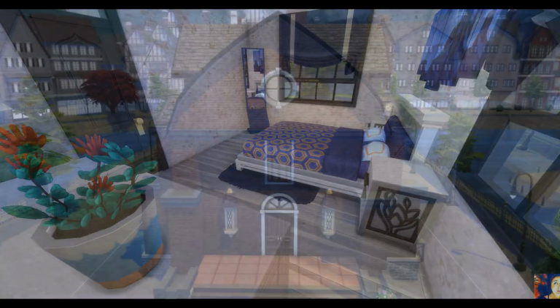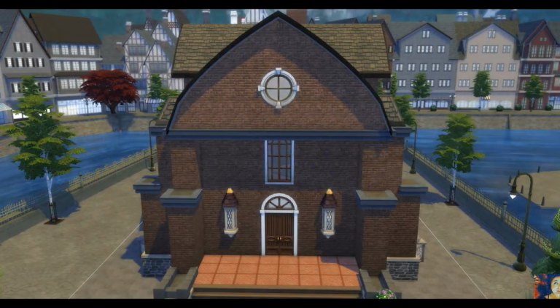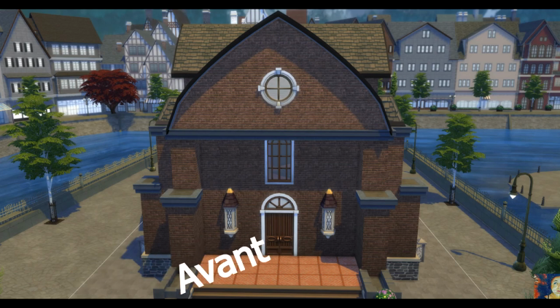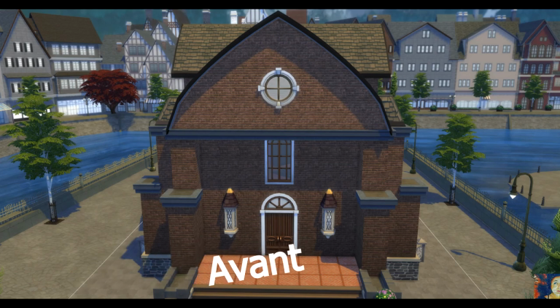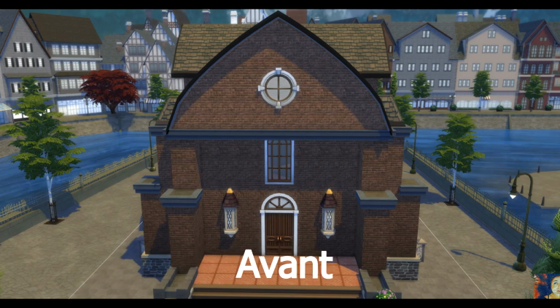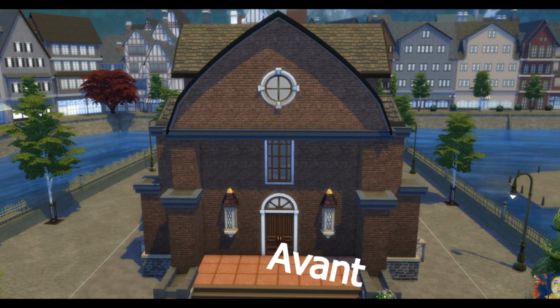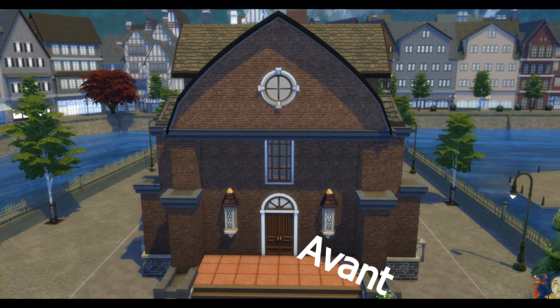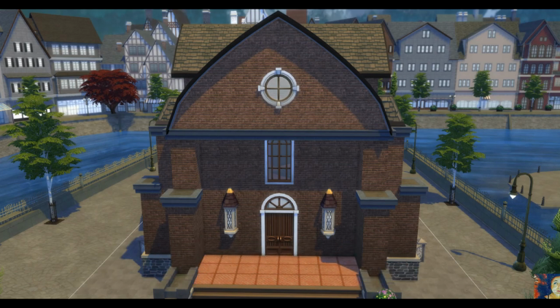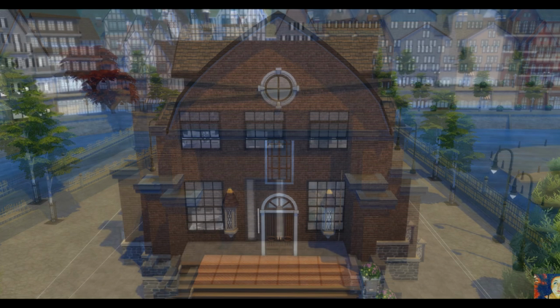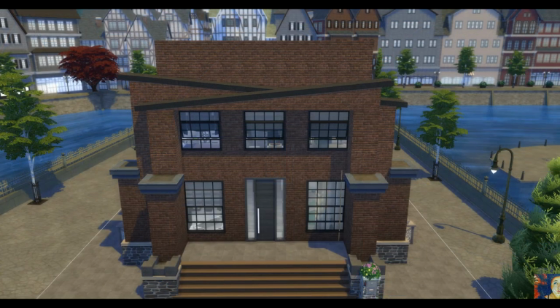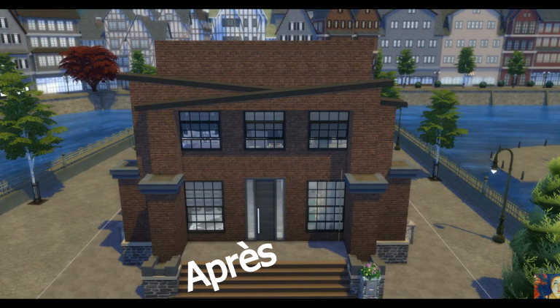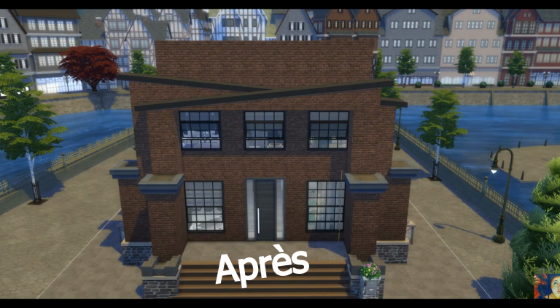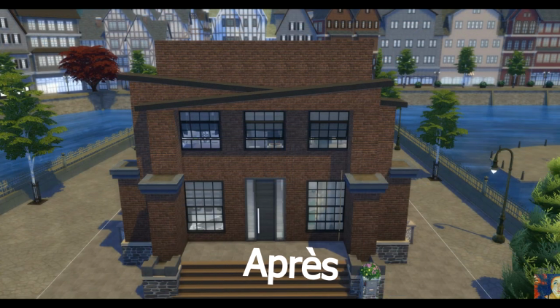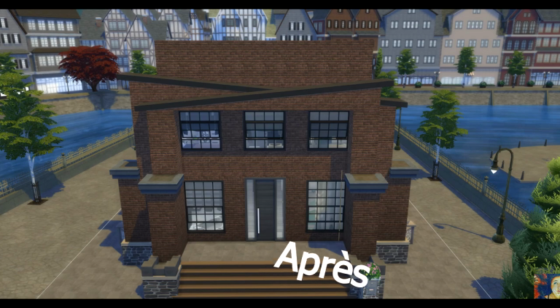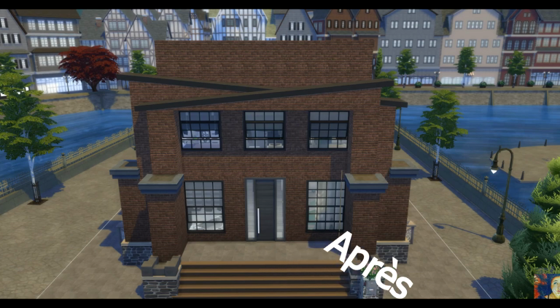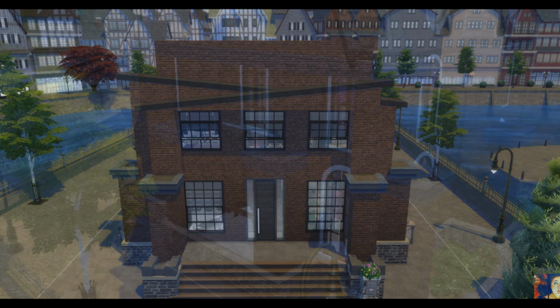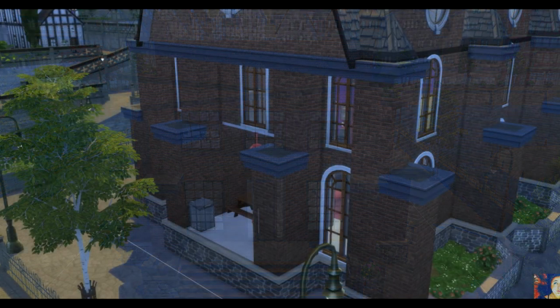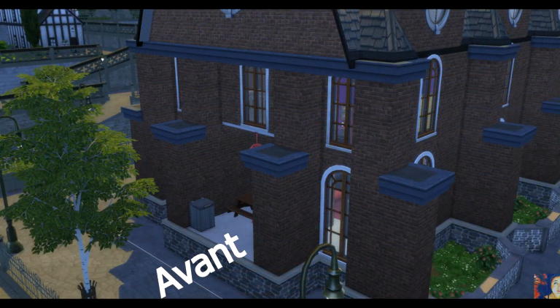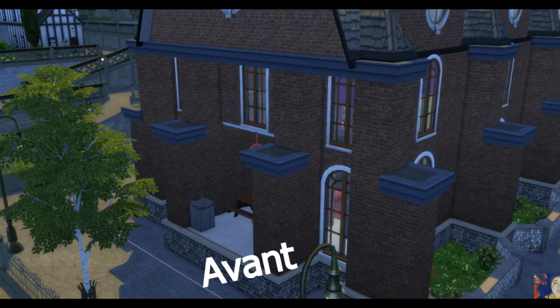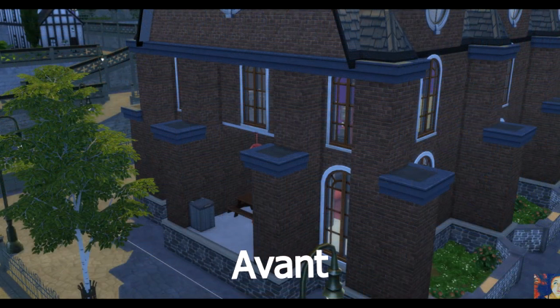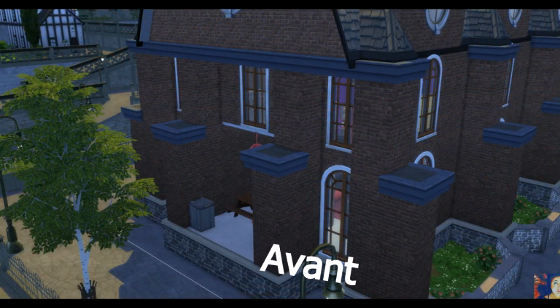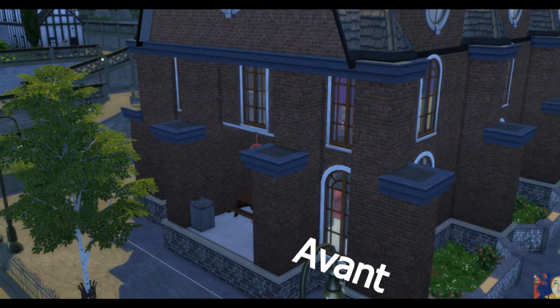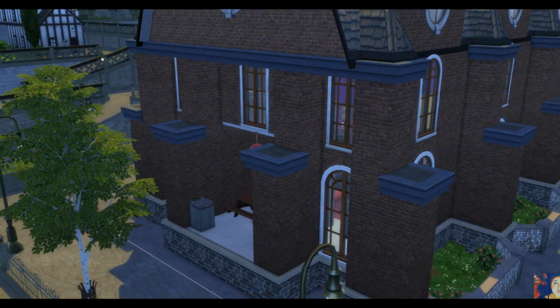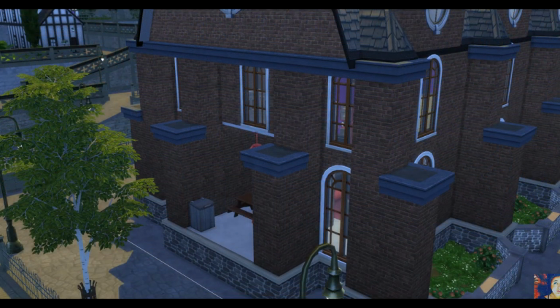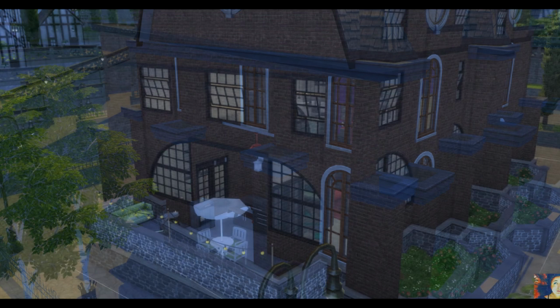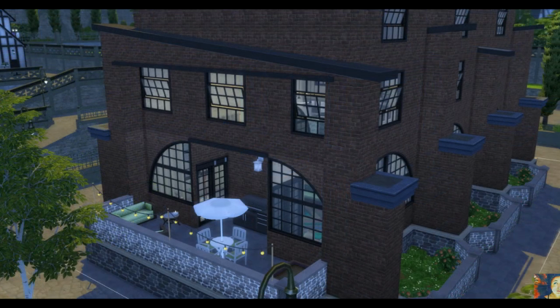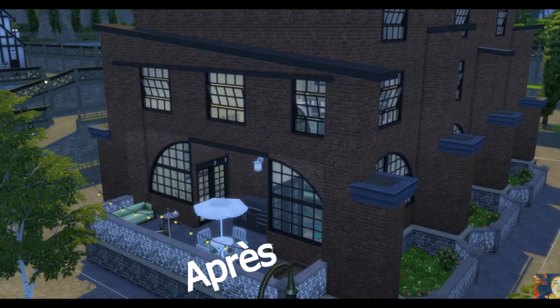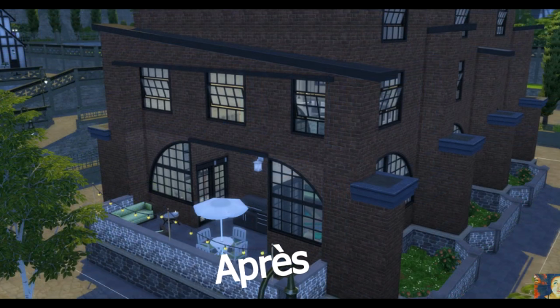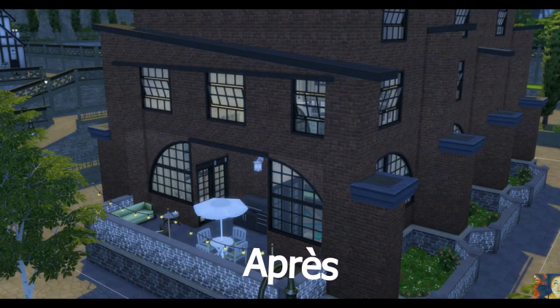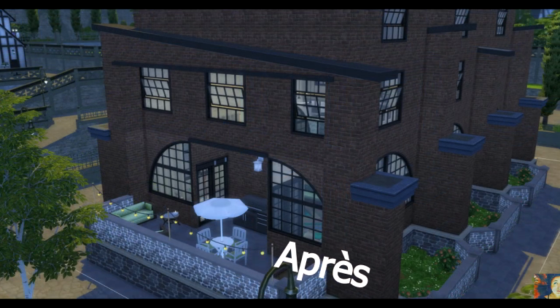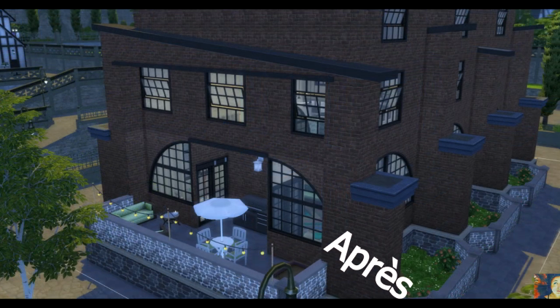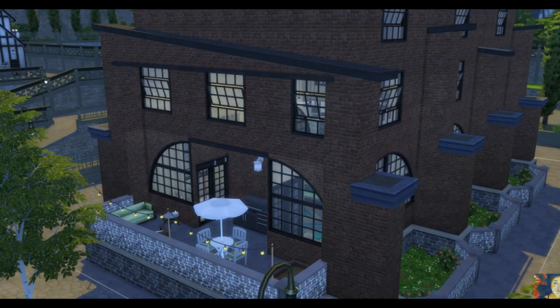J'espère que cette rénovation vous aura plu. L'usine, la maison, sera déjà dans la galerie il me semble, donc n'hésitez pas à aller la télécharger. En attendant, je vous fais de très gros bisous et je vous dis à très bientôt pour la suite des vidéos sur ma chaîne — ciao ciao !